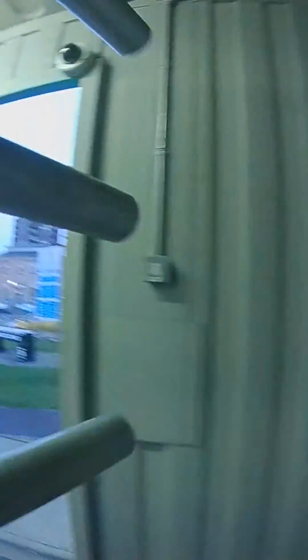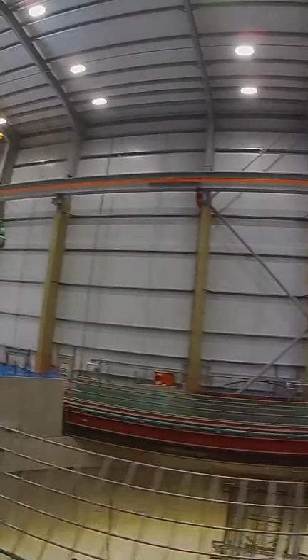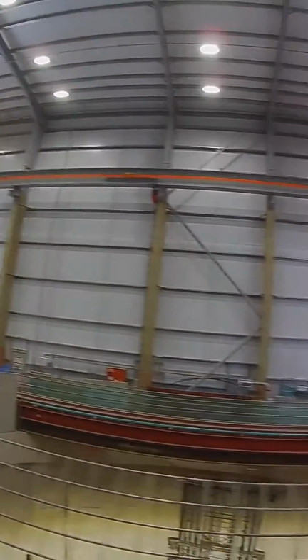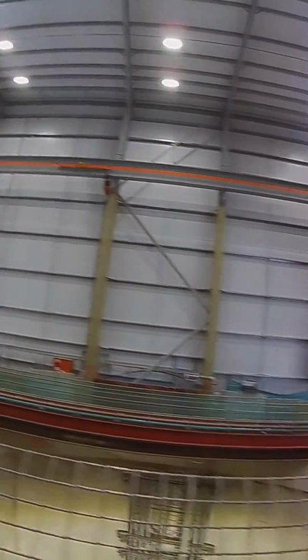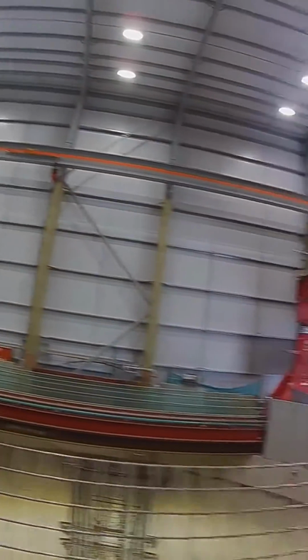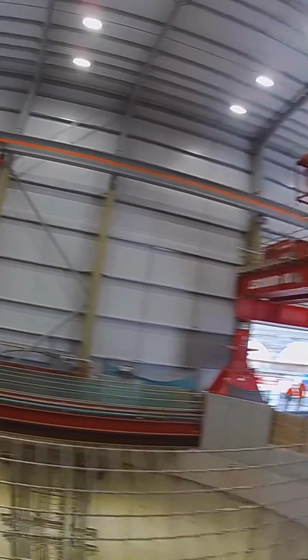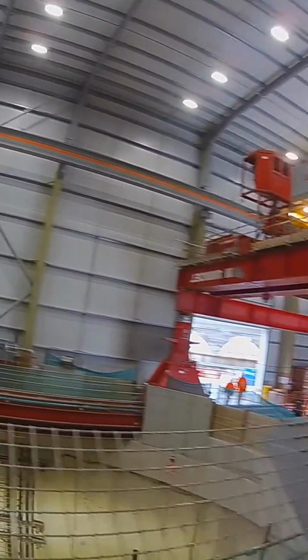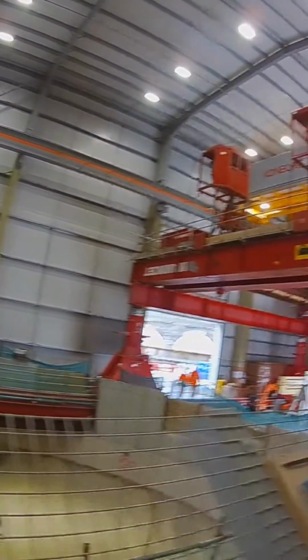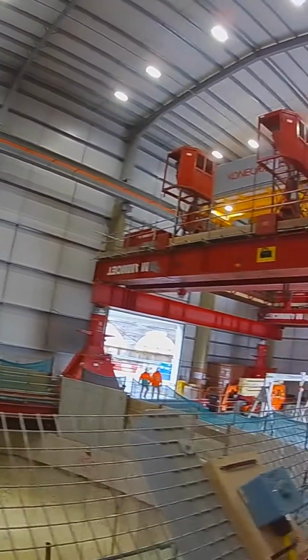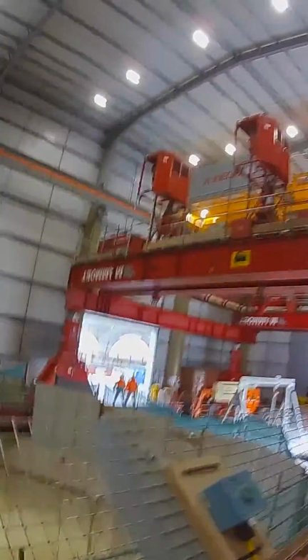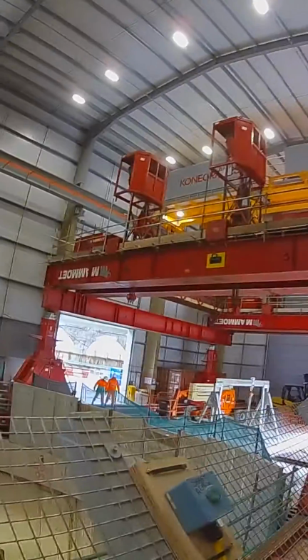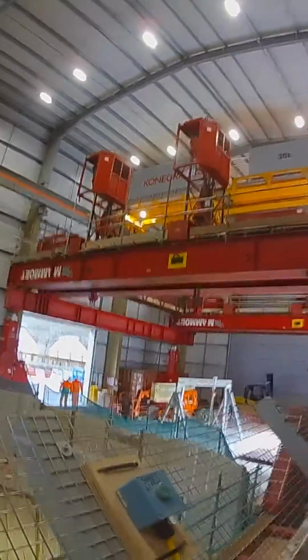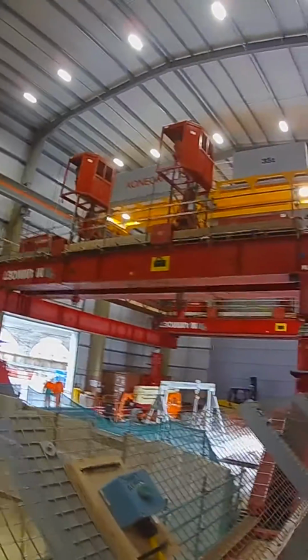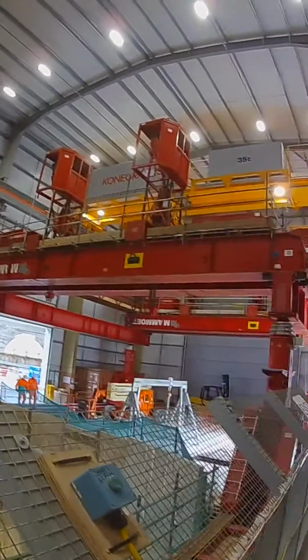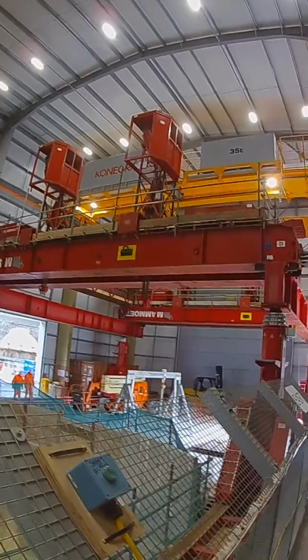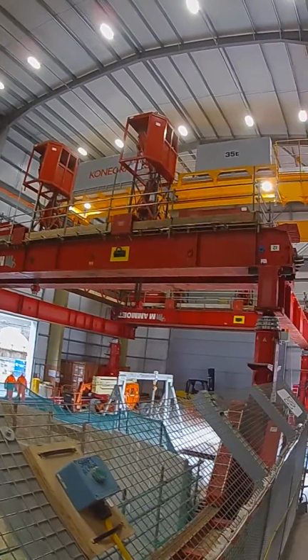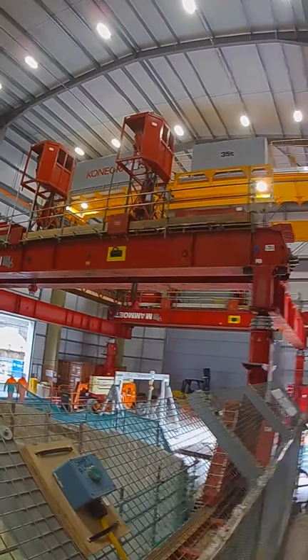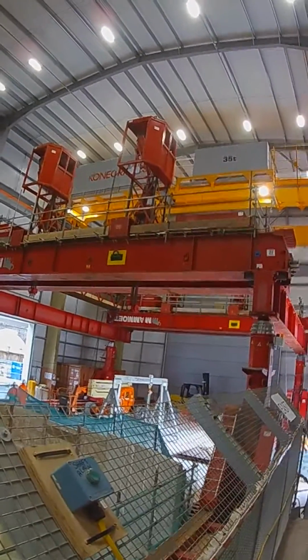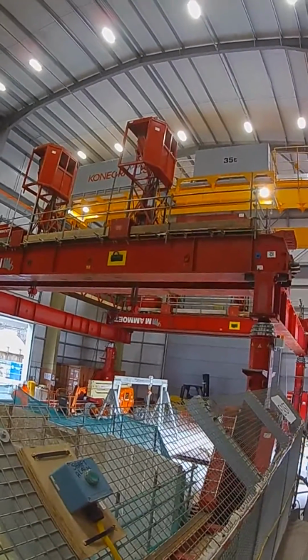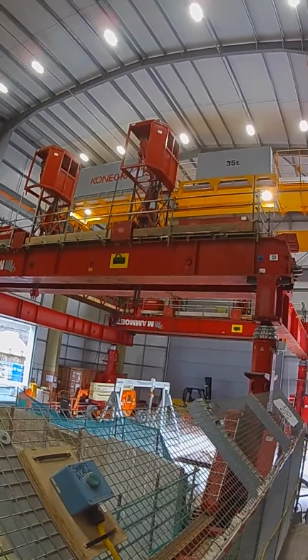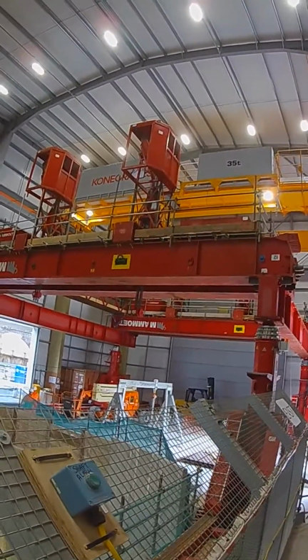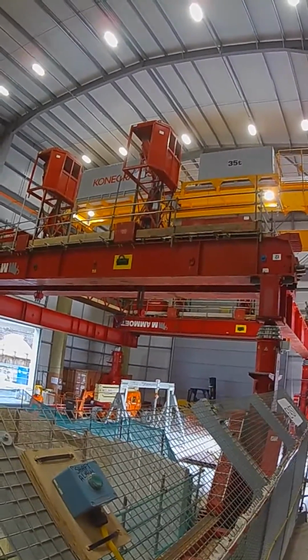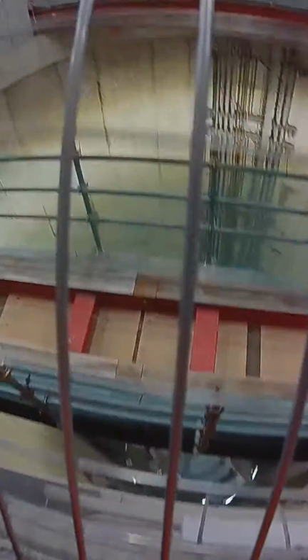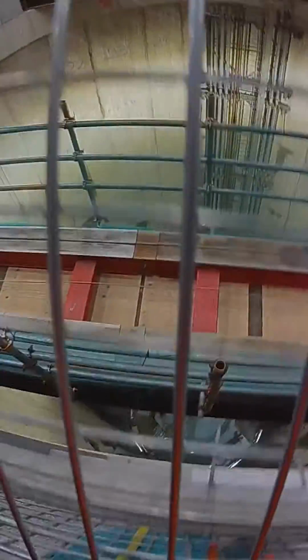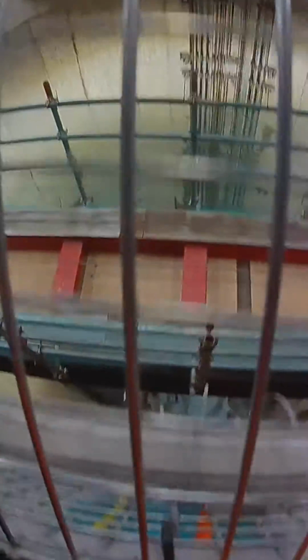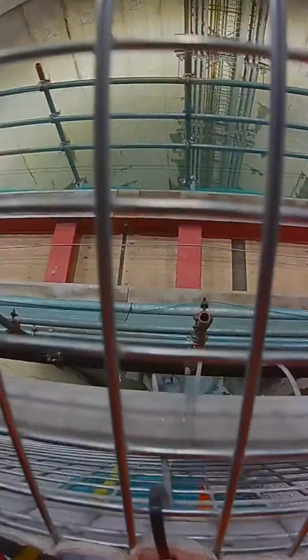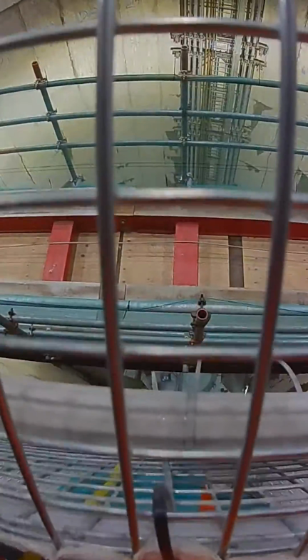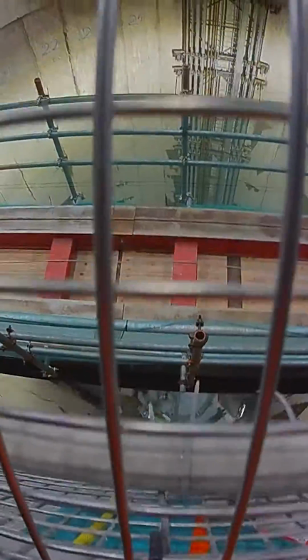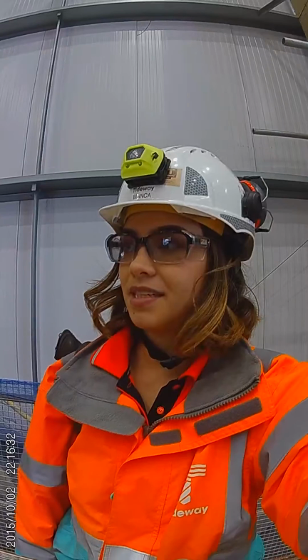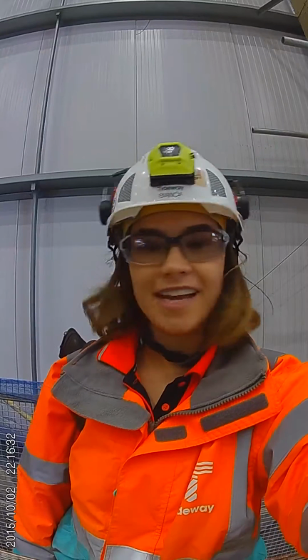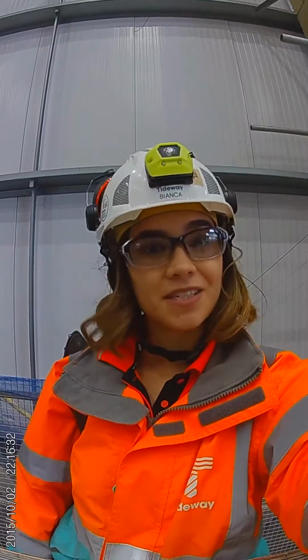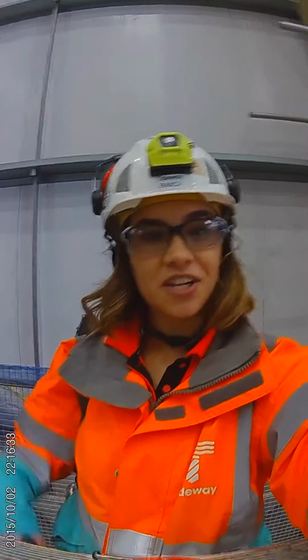So this is the shaft. We've got our big strime jack crane here ready to lower our tunnel boring machine down — 50 metres down. So yeah, let's go down the shaft.